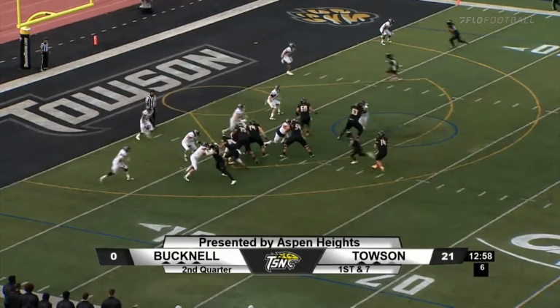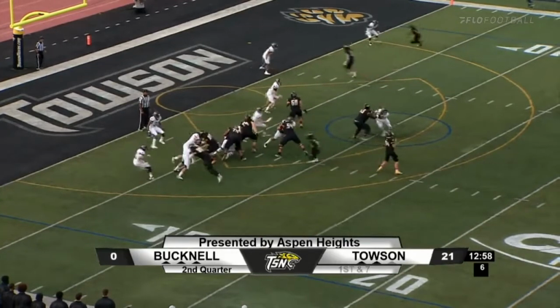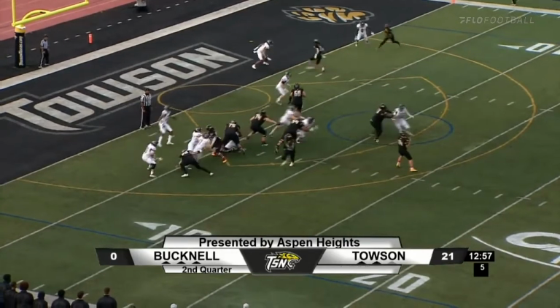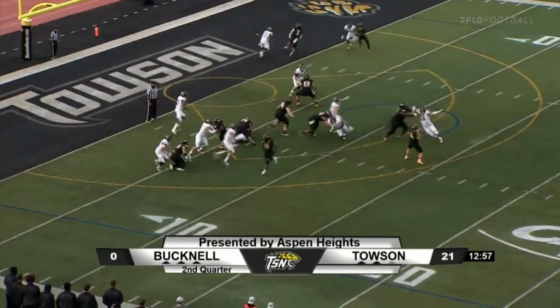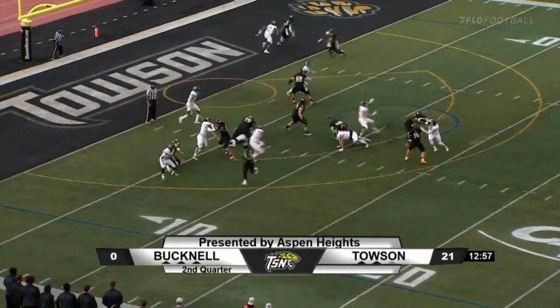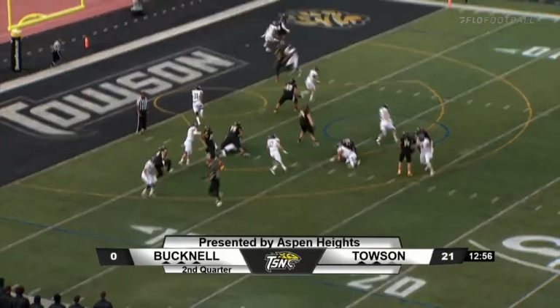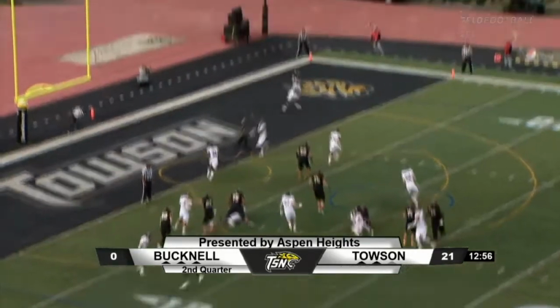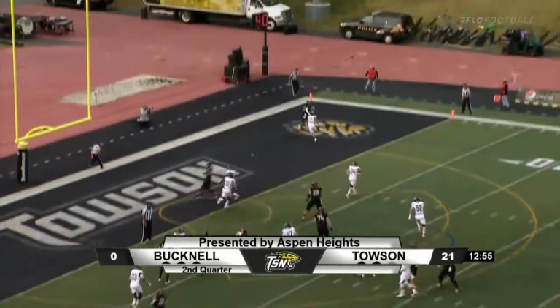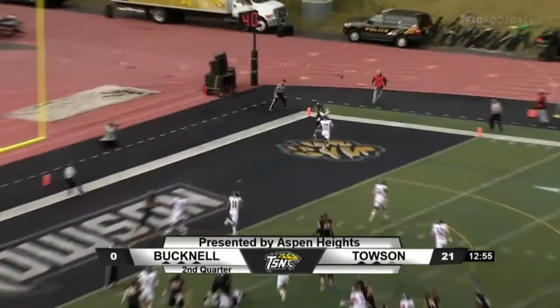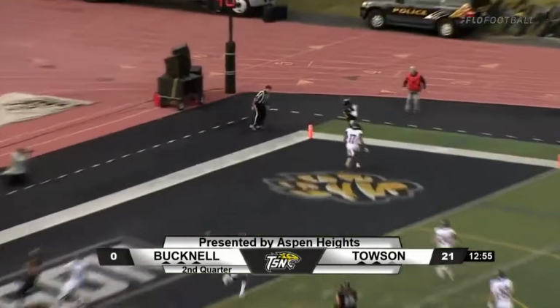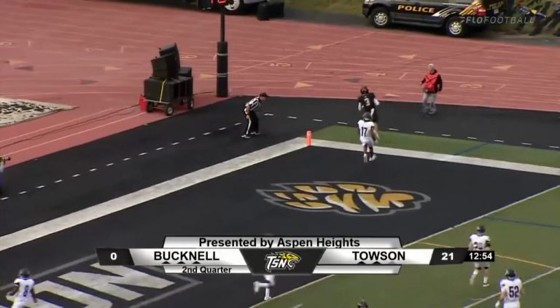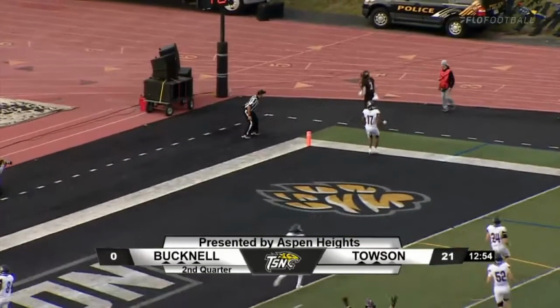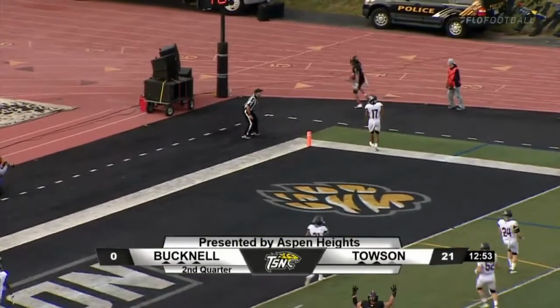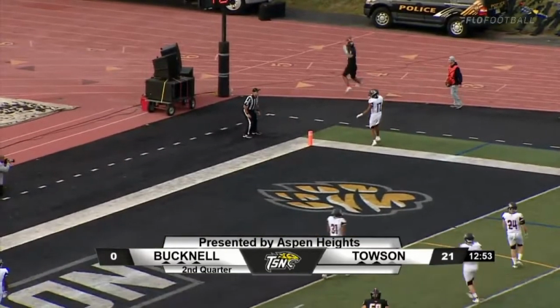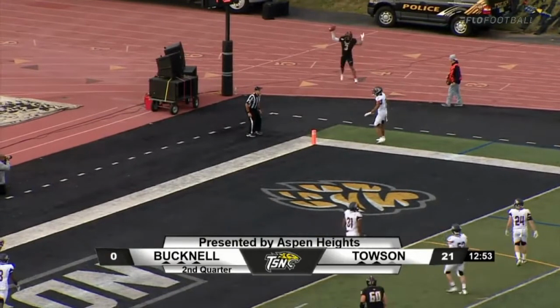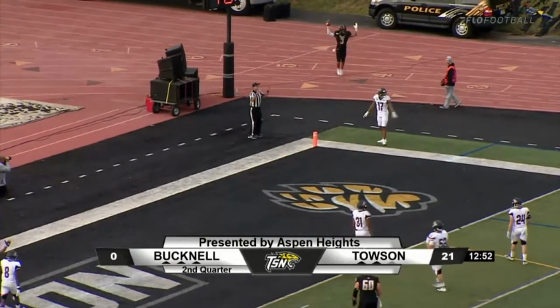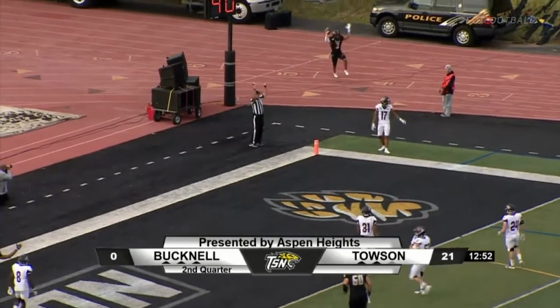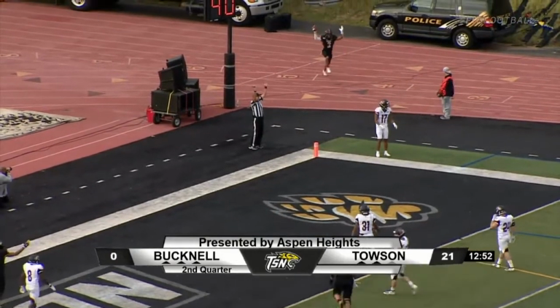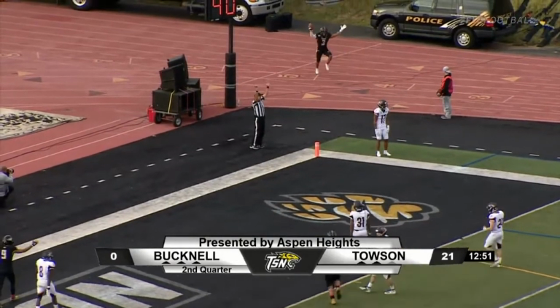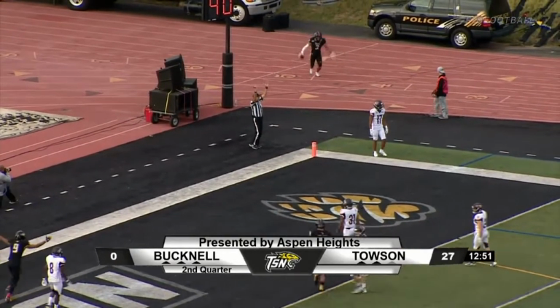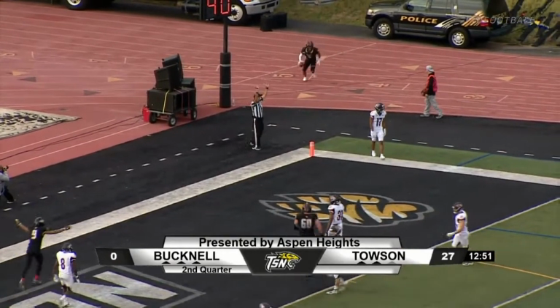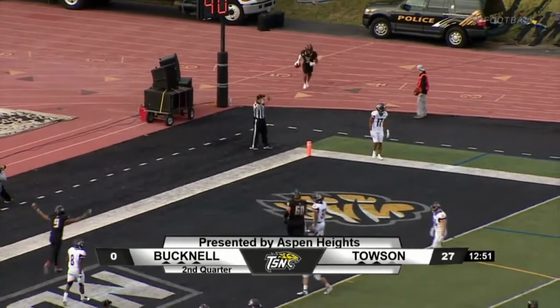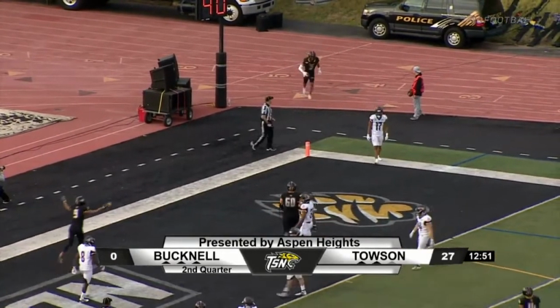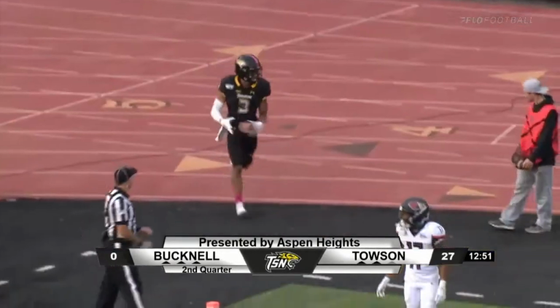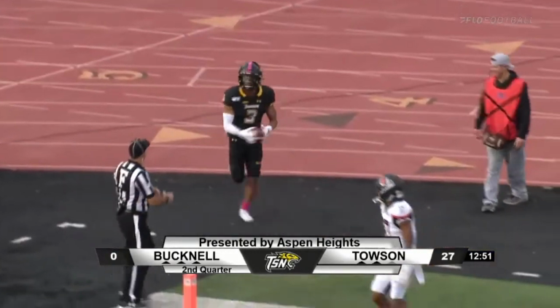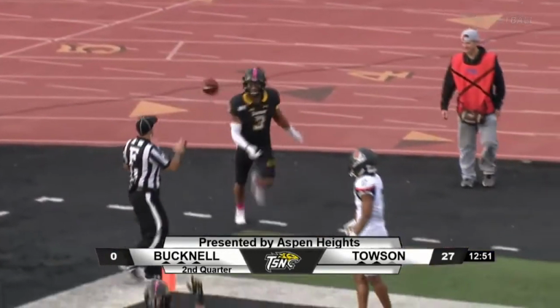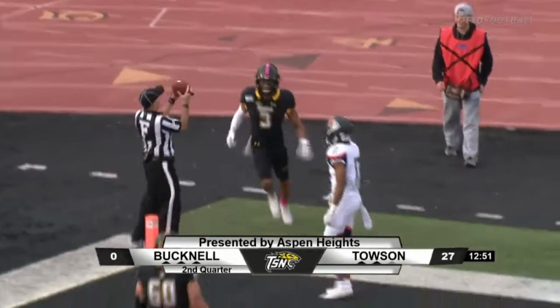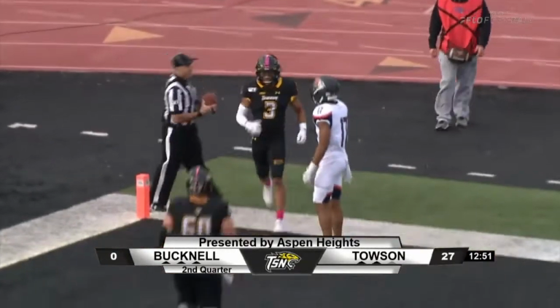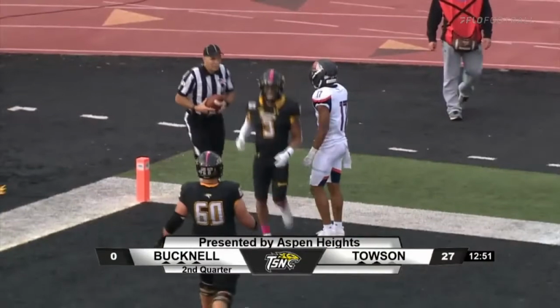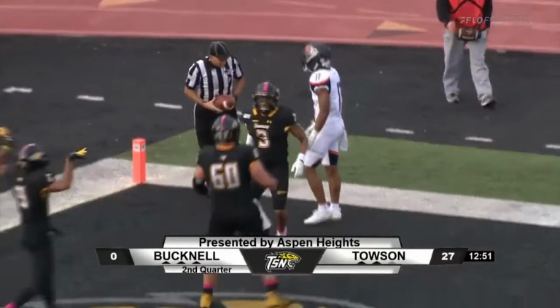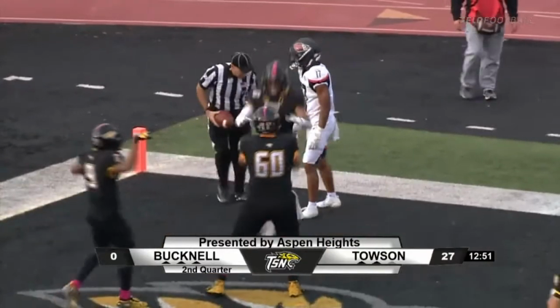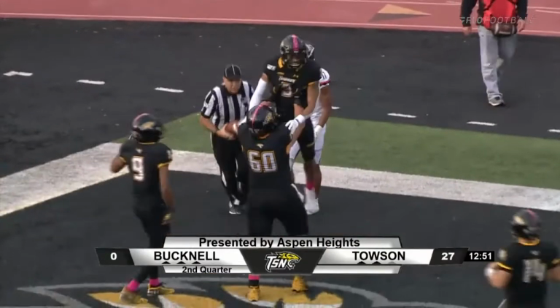Maybe looking for Shane here. Throws into the corner for Leatherberry — caught! Touchdown Tigers! Shane Leatherberry from Tom Flacco. It's a hat trick for Leatherberry. 27-0 Towson.